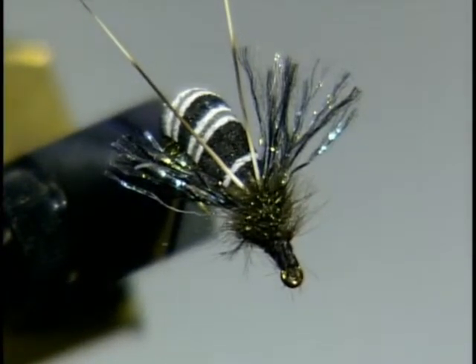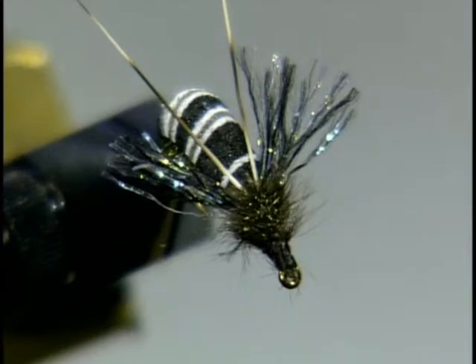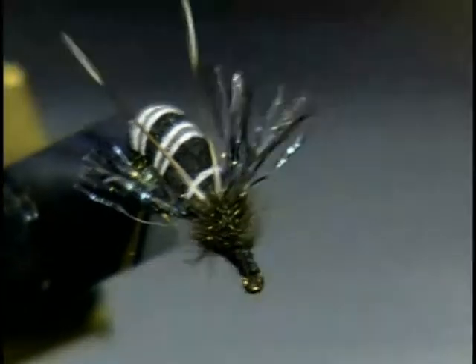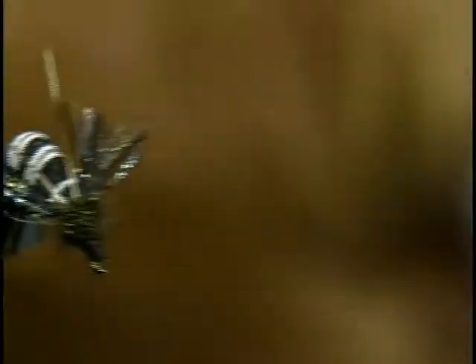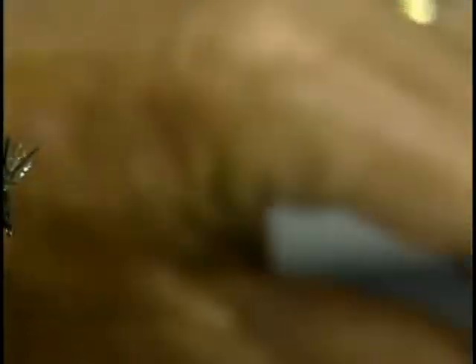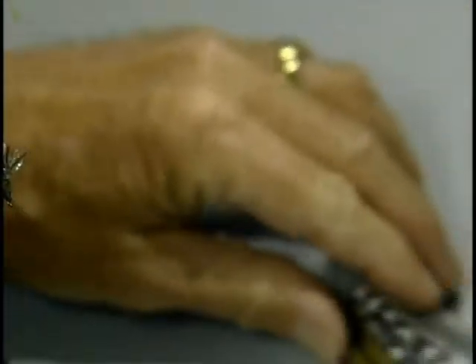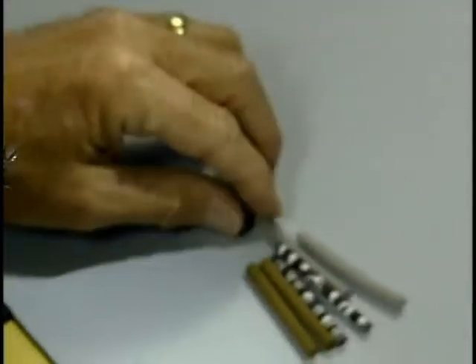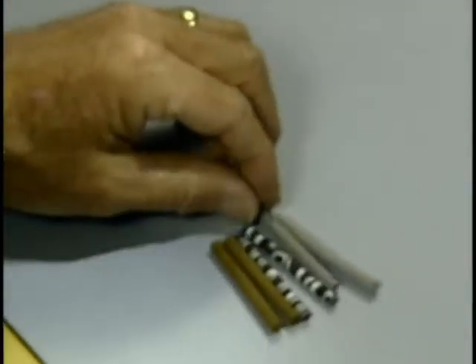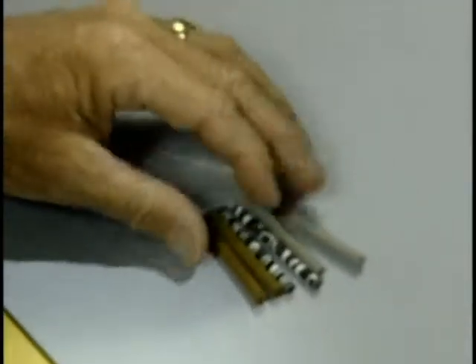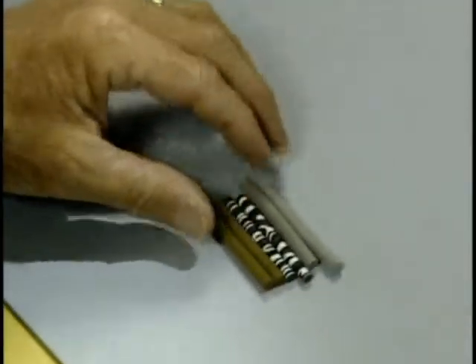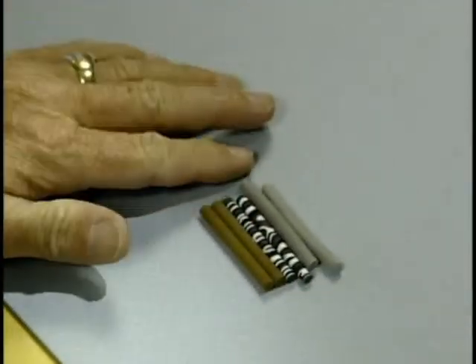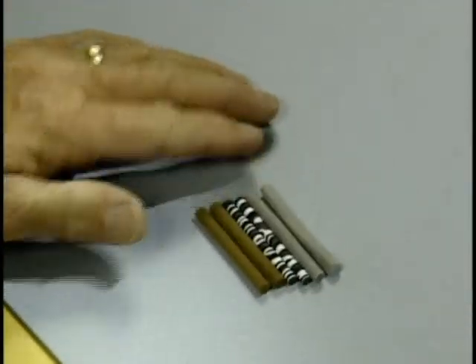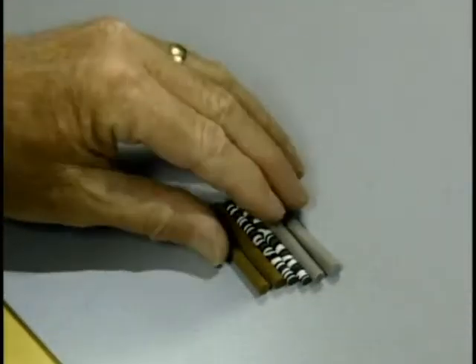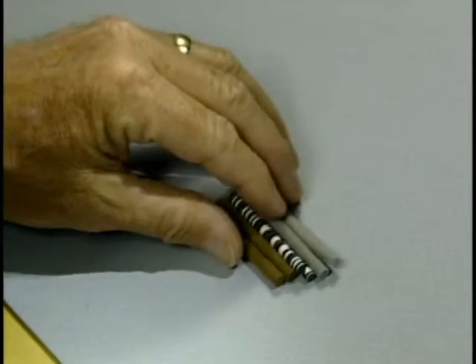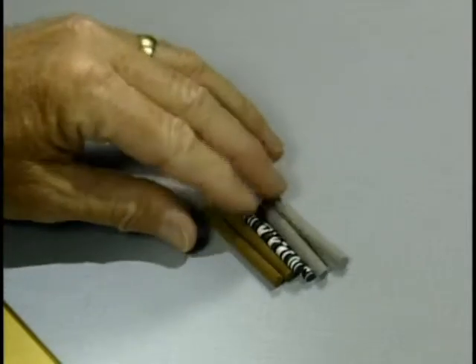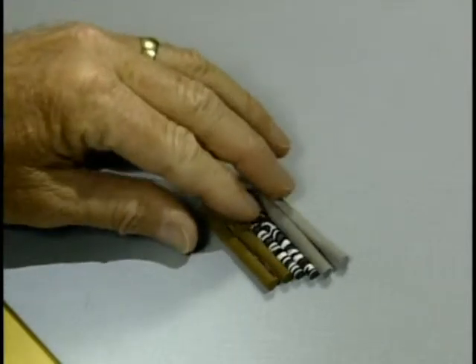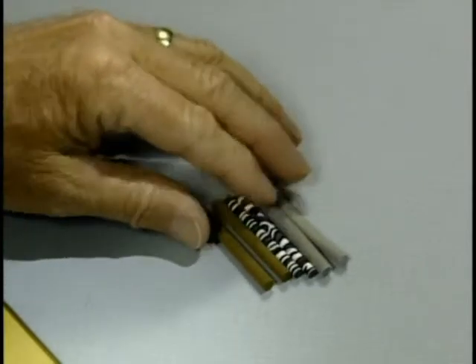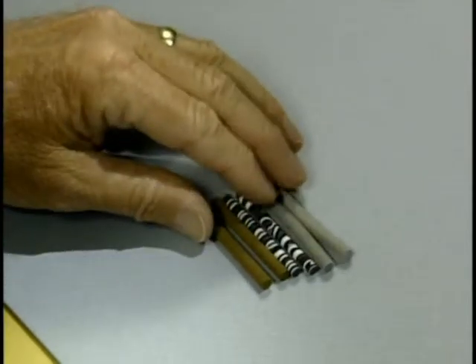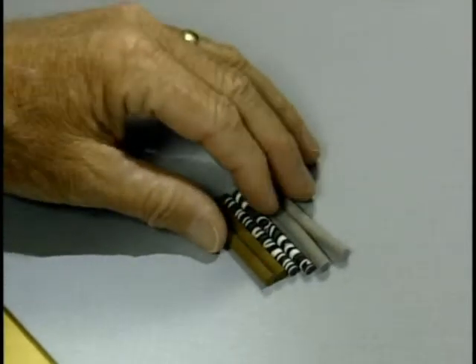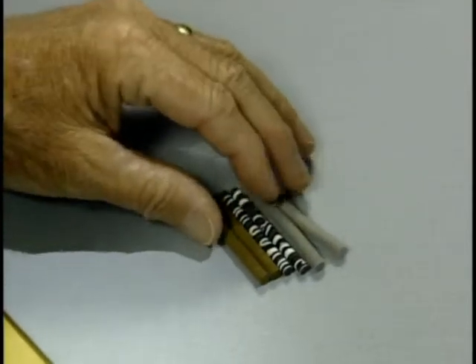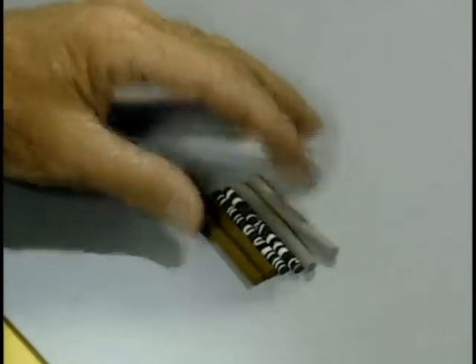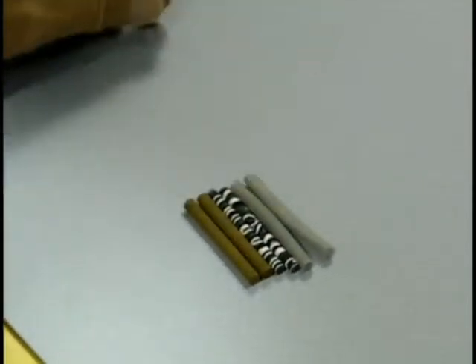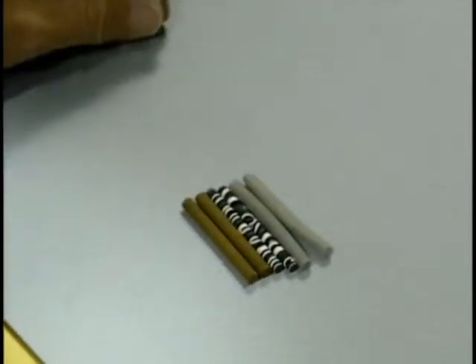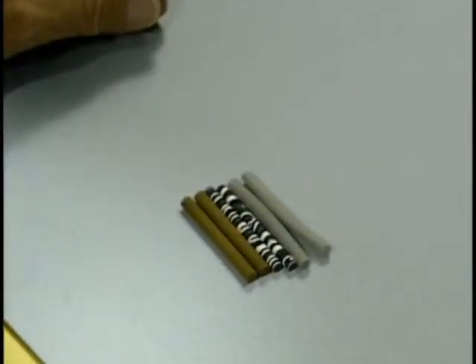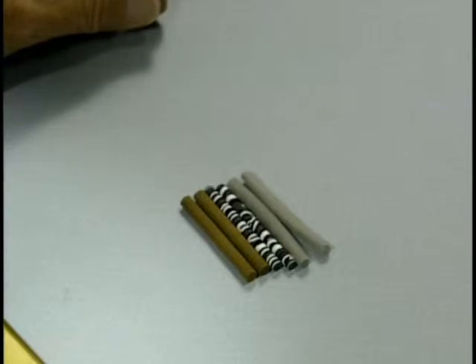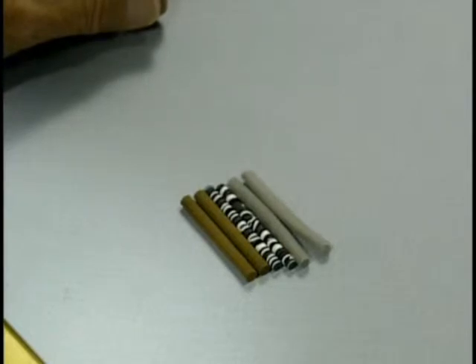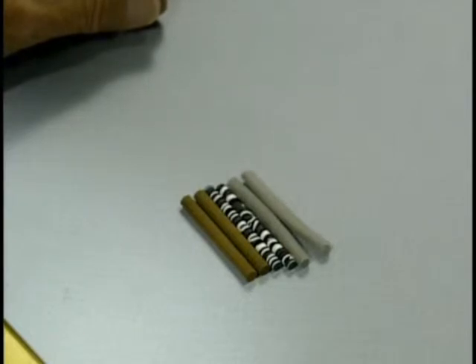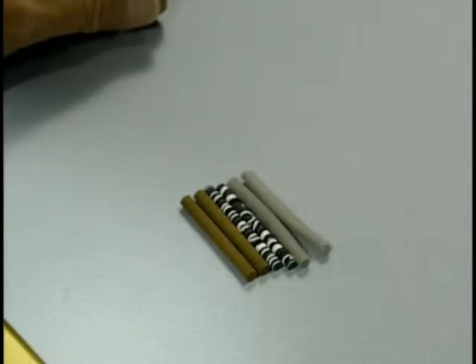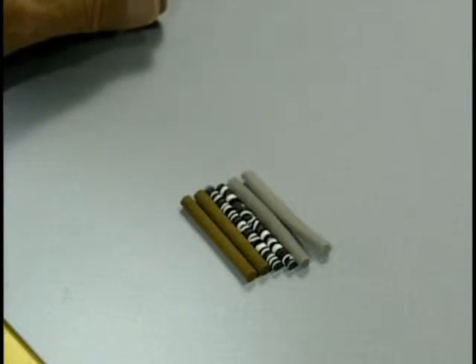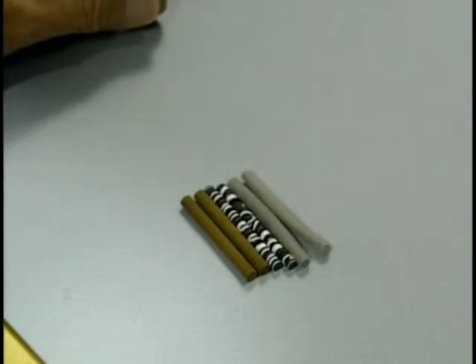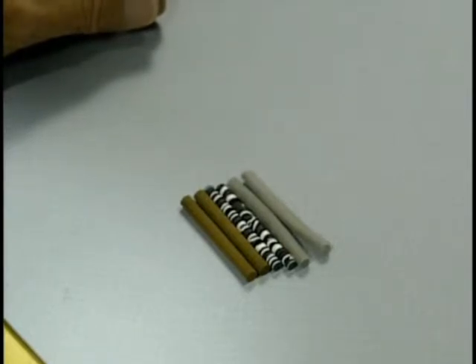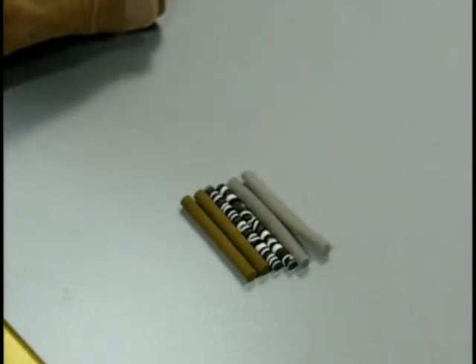I get this foam from Dale Clements up in Allentown, Pennsylvania. It comes in cylinders — these are about three-eighths of an inch in diameter and about an inch and a half or a little better in length.